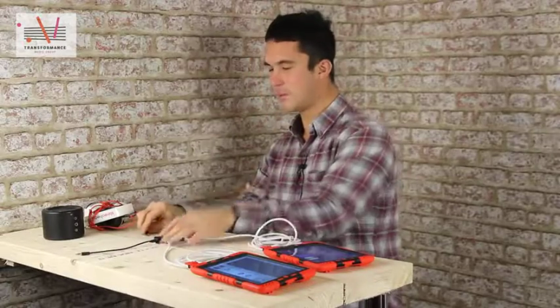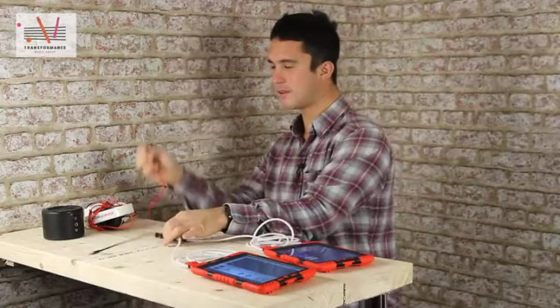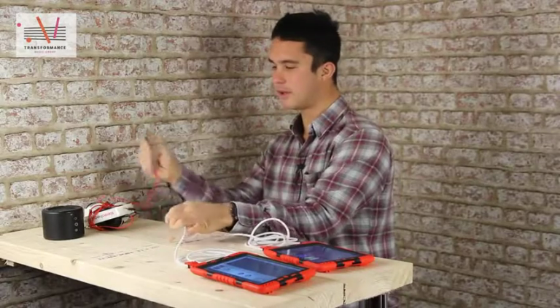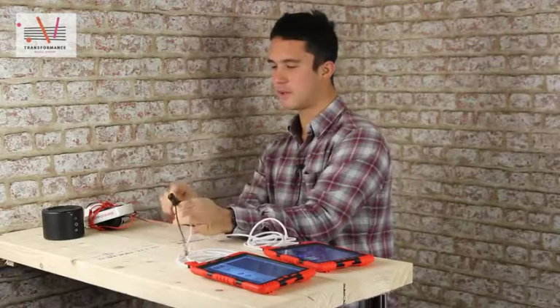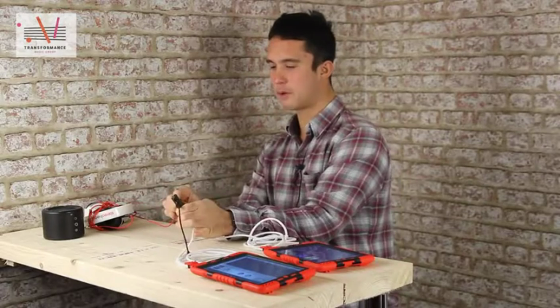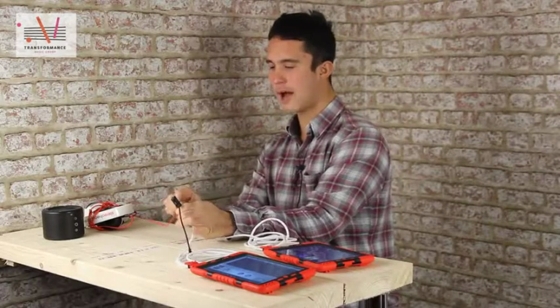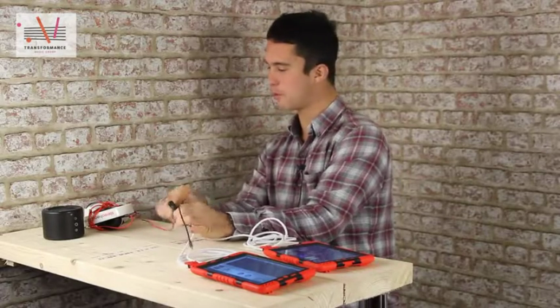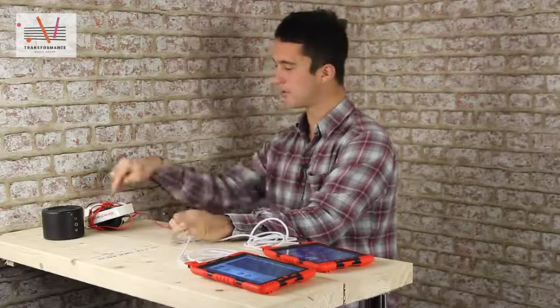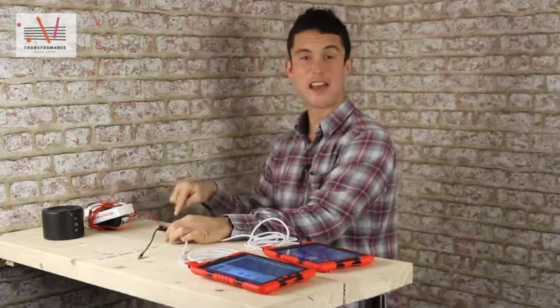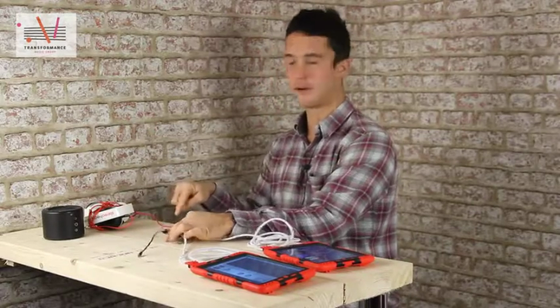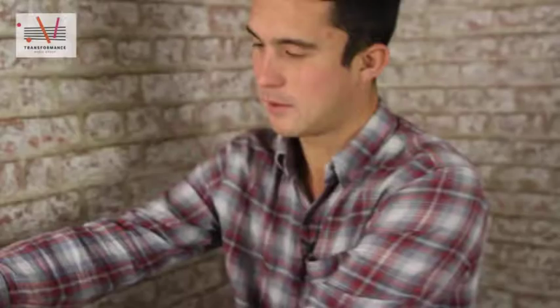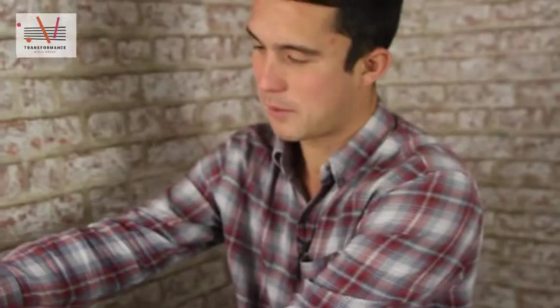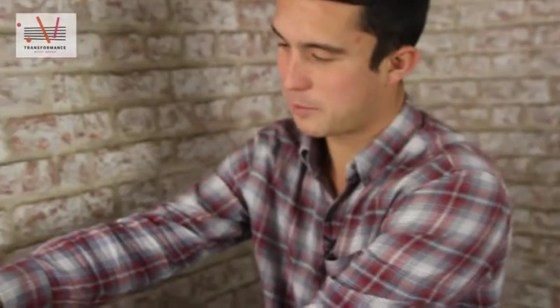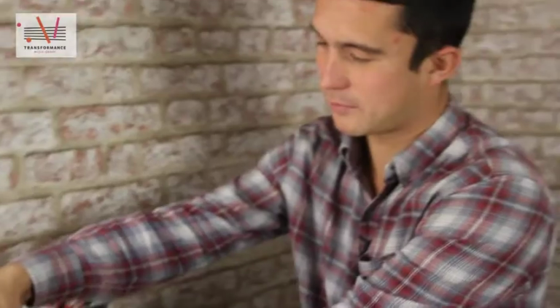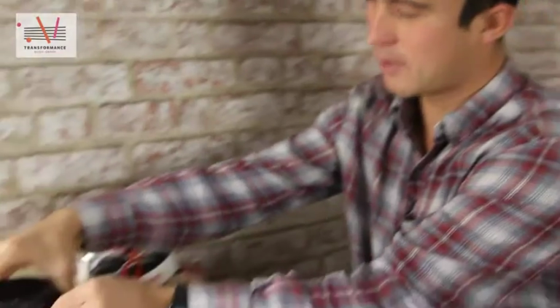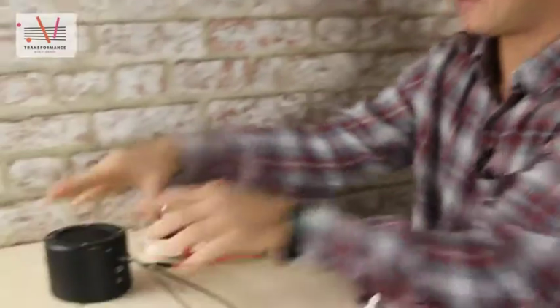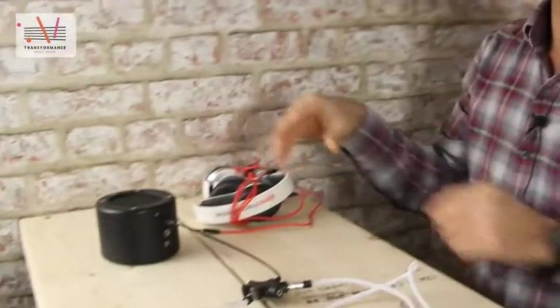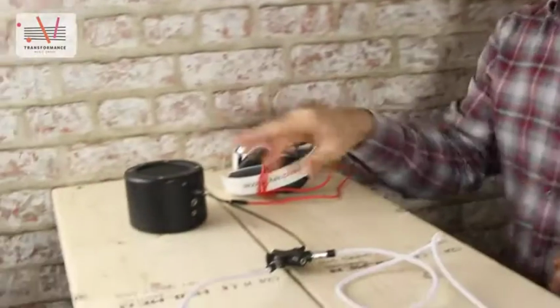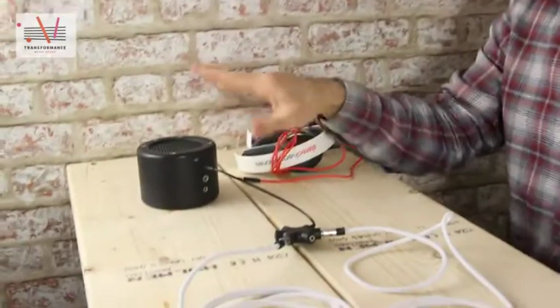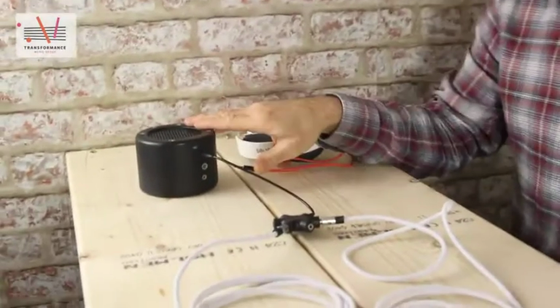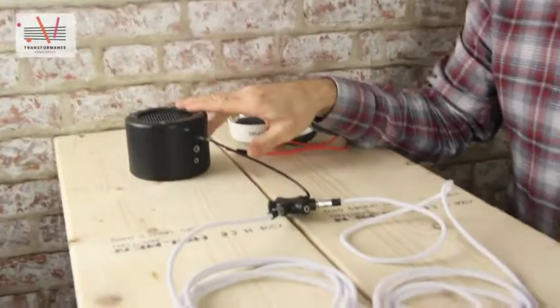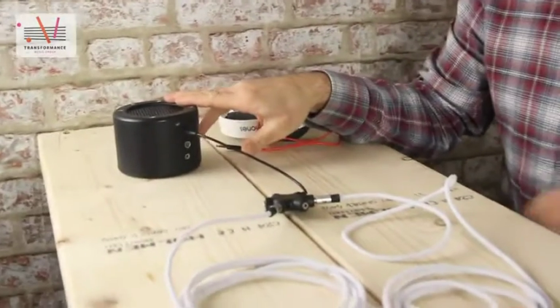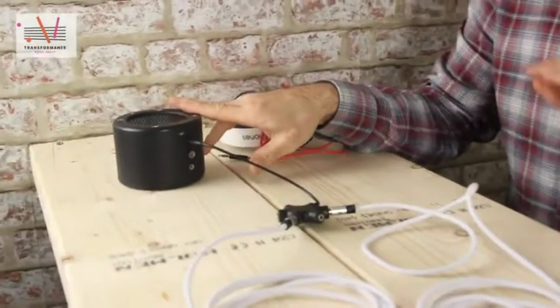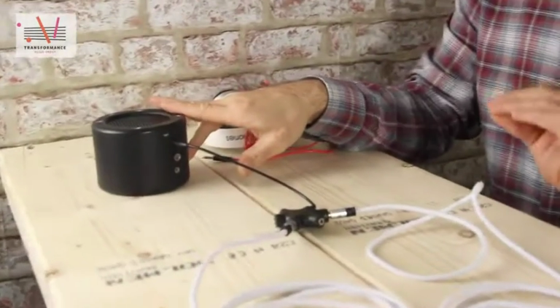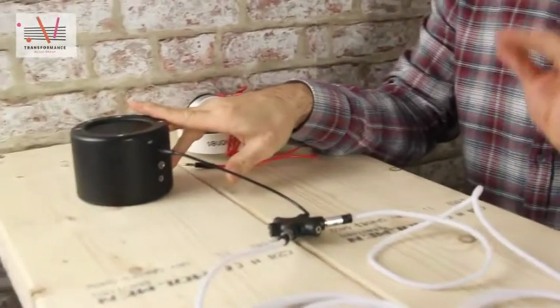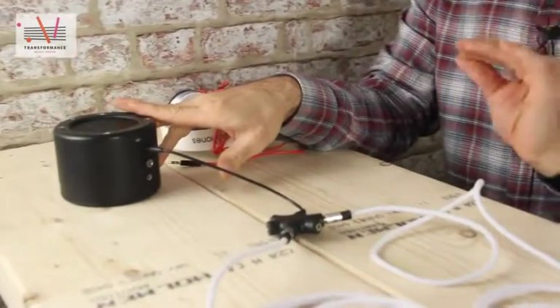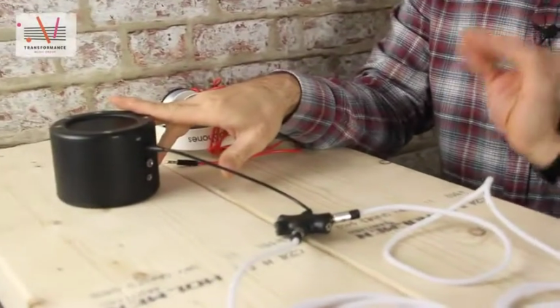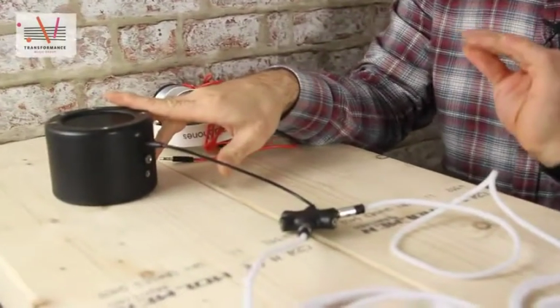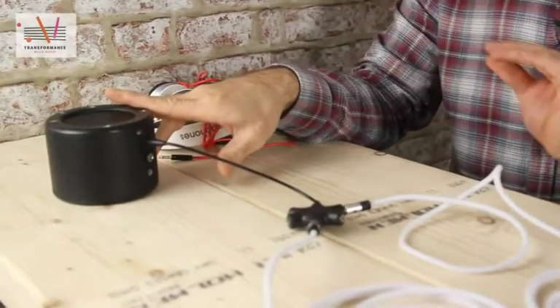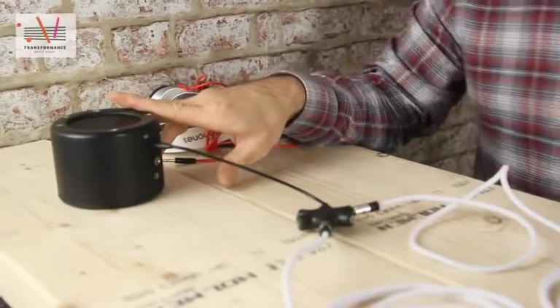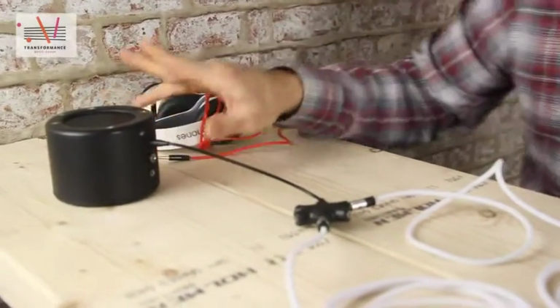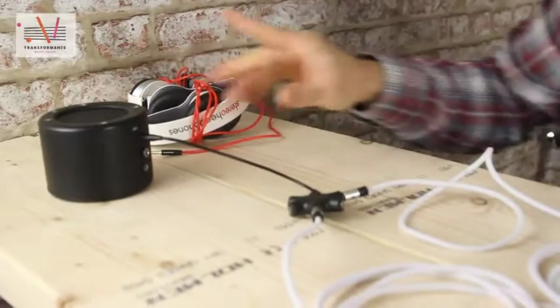And if we wanted to, we could put our outputs to the headphones, but I'm going to put it straight into the speaker. This is a mini rig speaker — fantastic, loud, eight-hour battery life. Mini Rig.